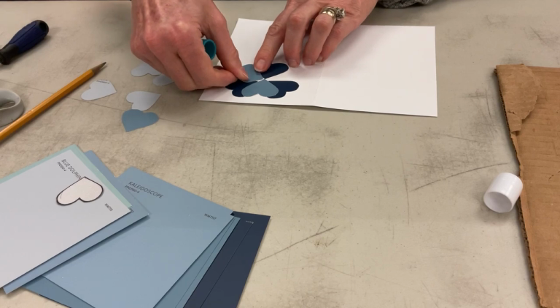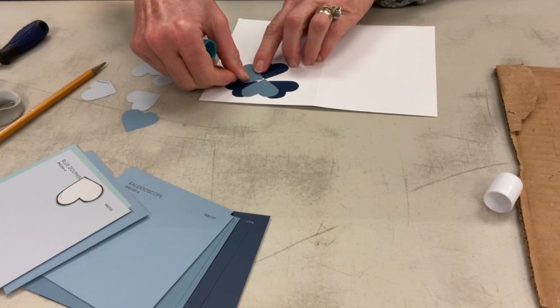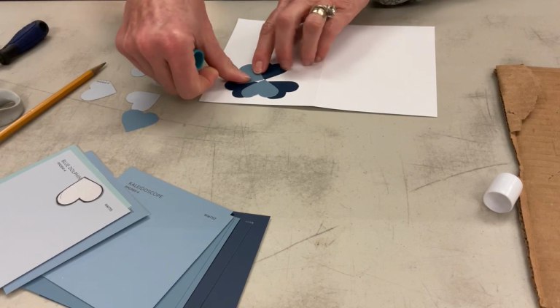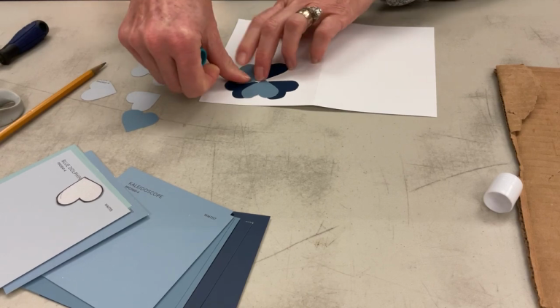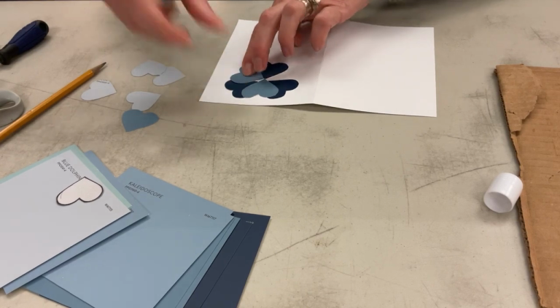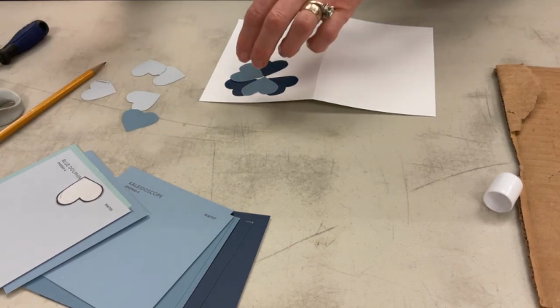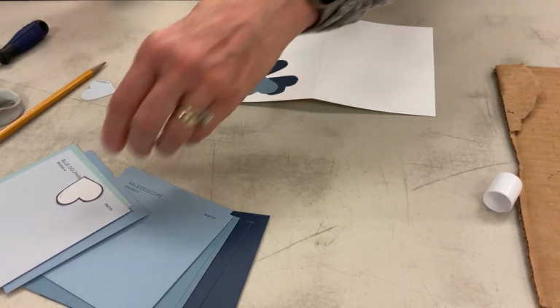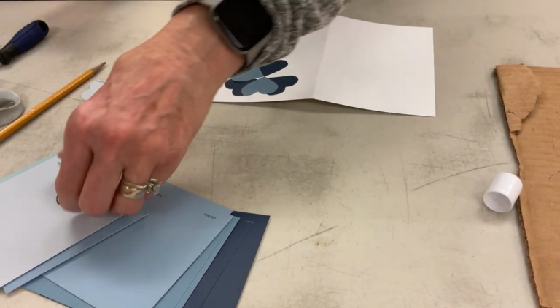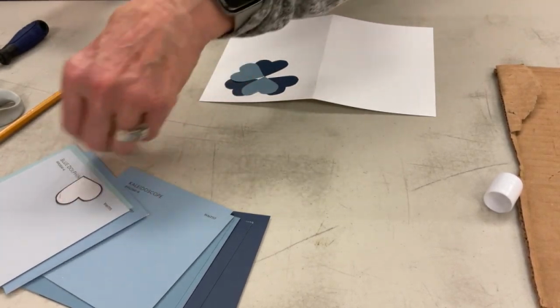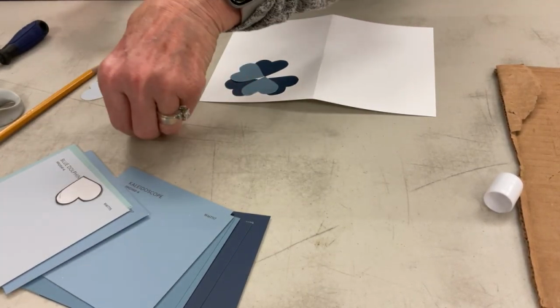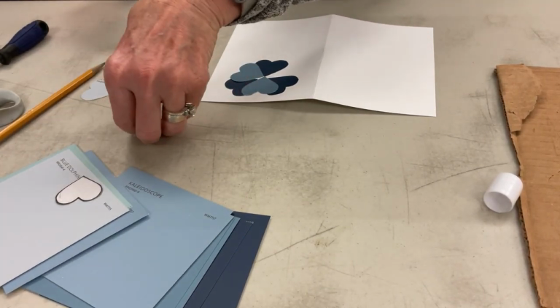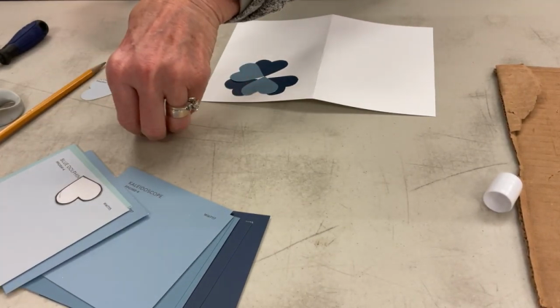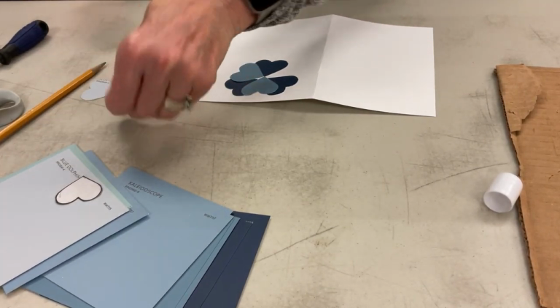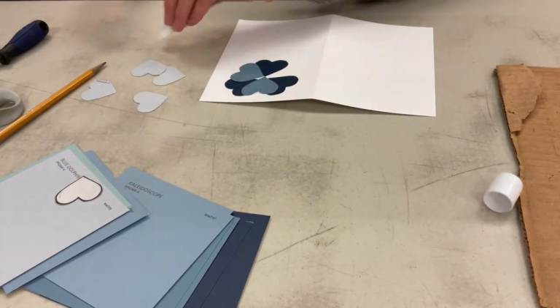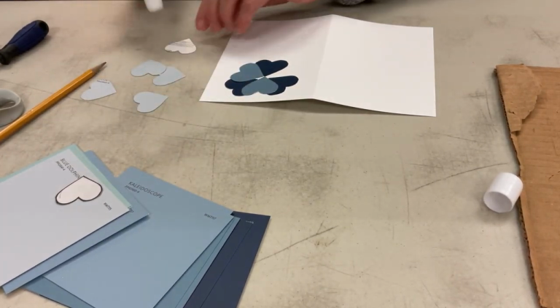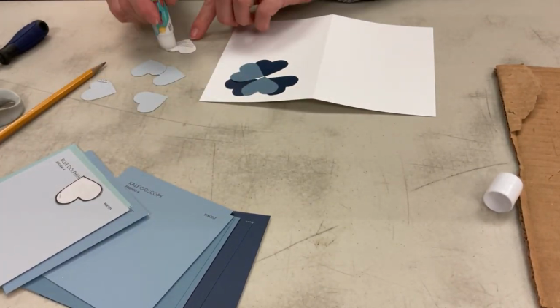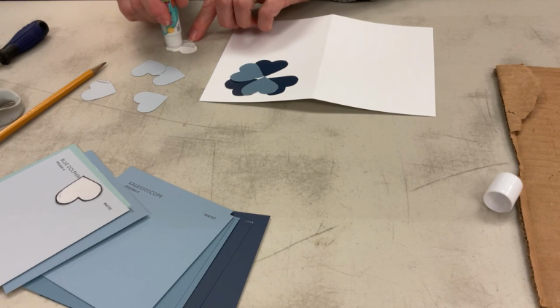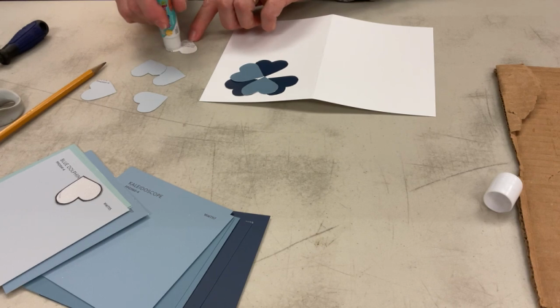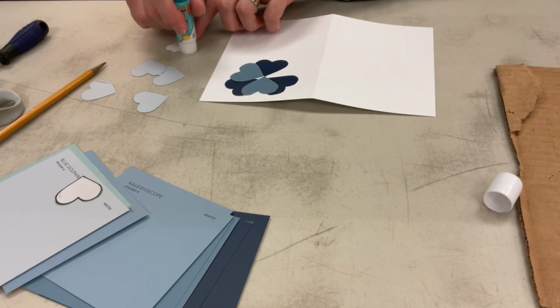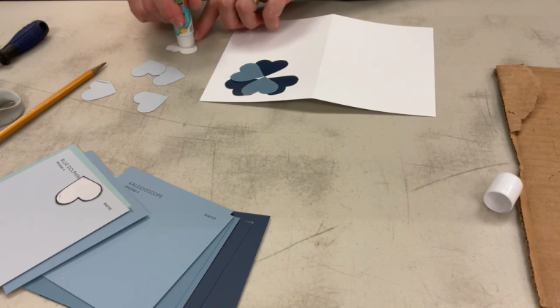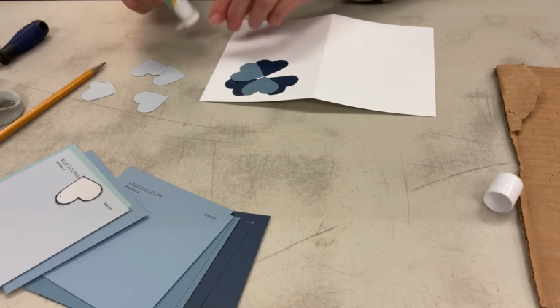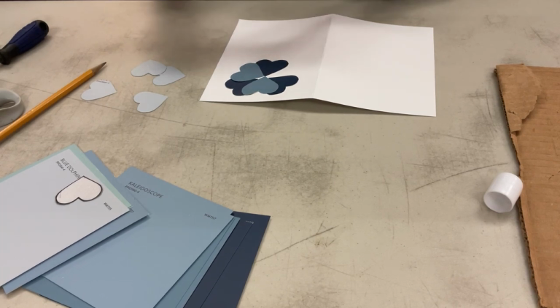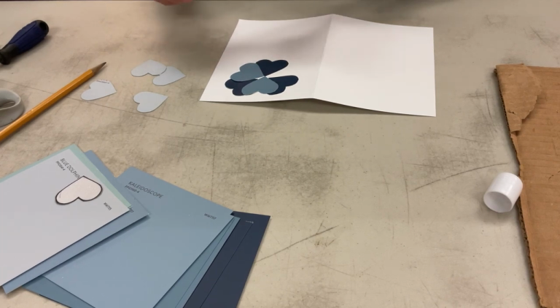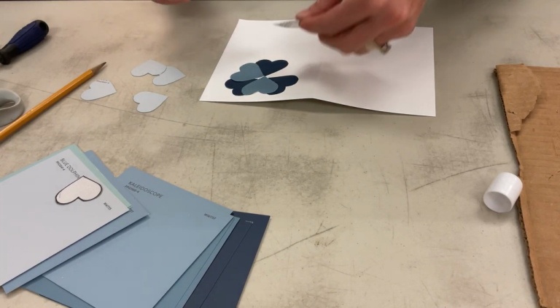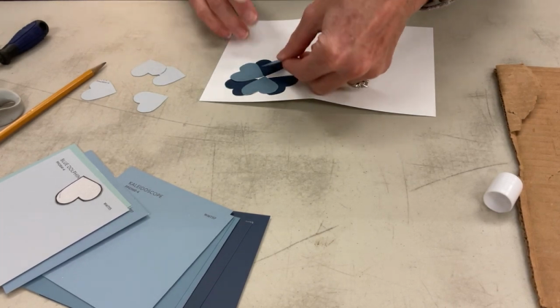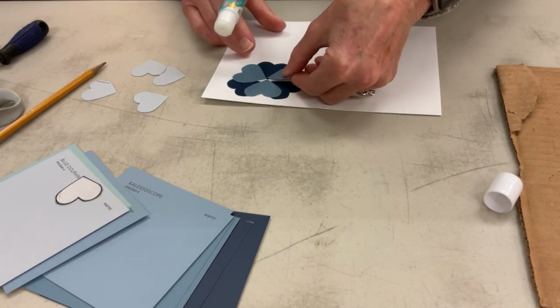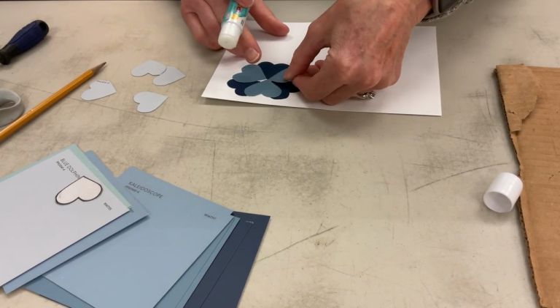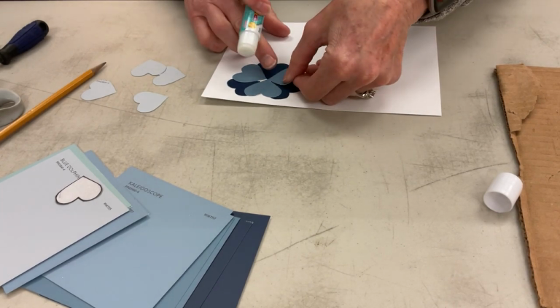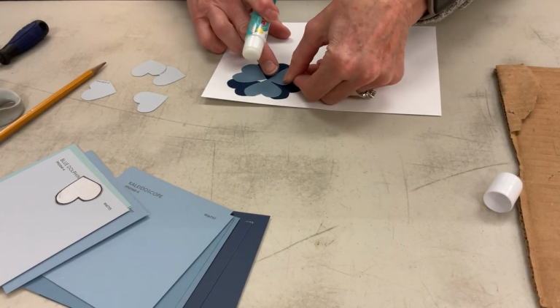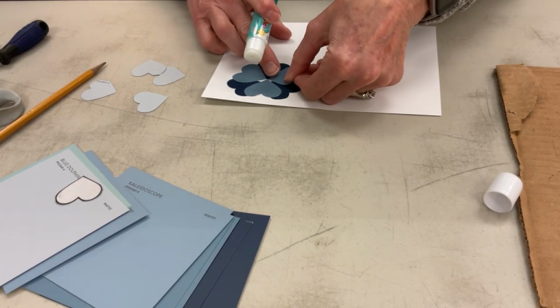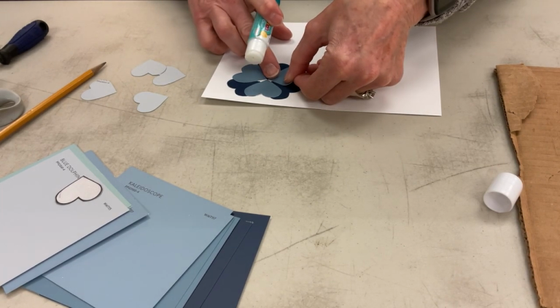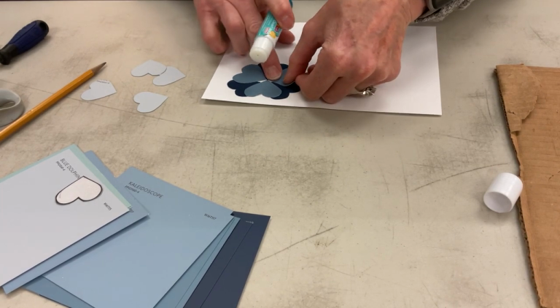They don't have to quite touch, but as long as all of the different colors are showing, that will make it look good.